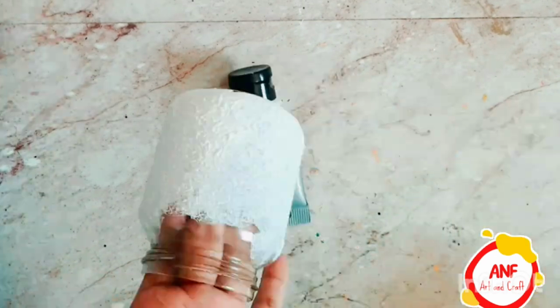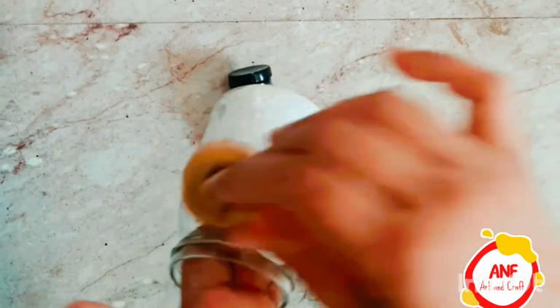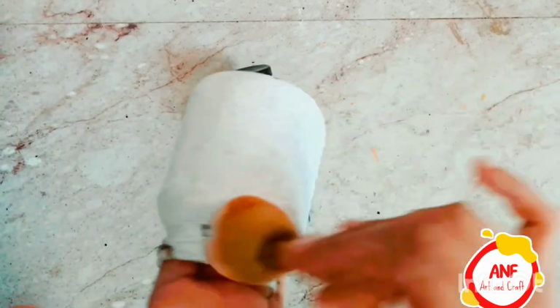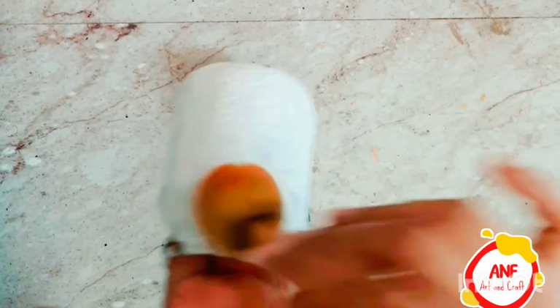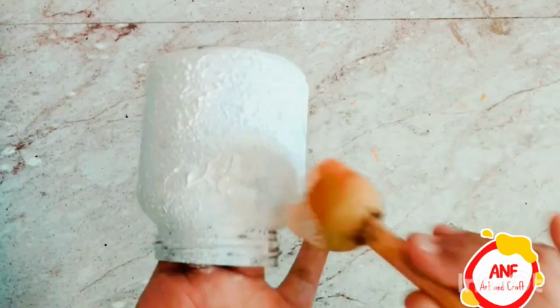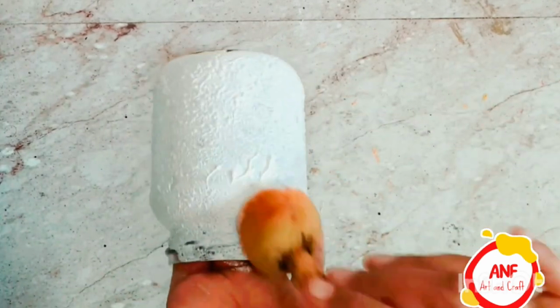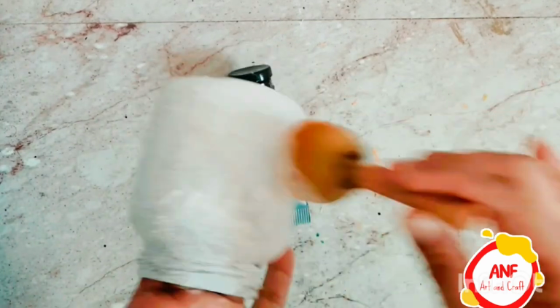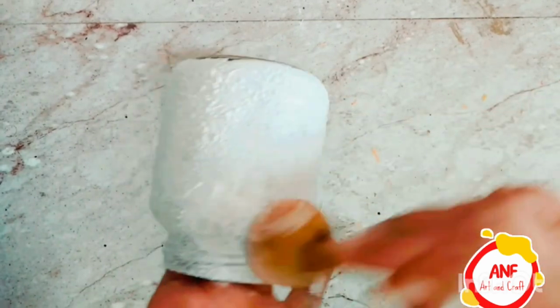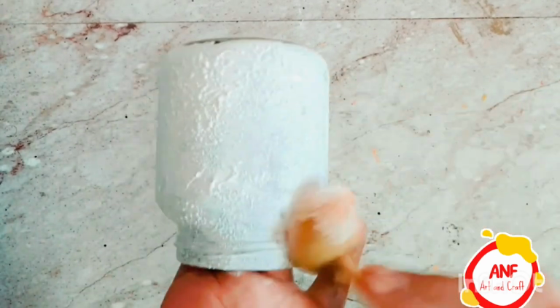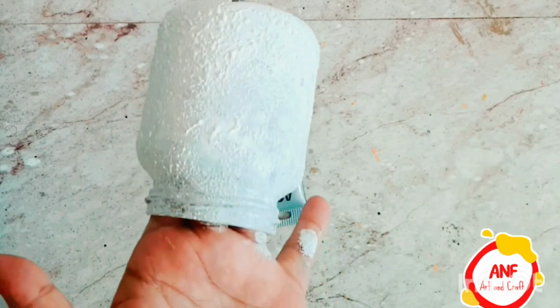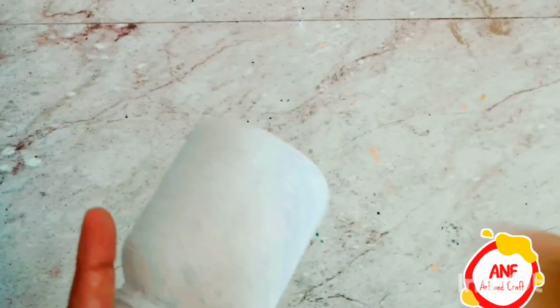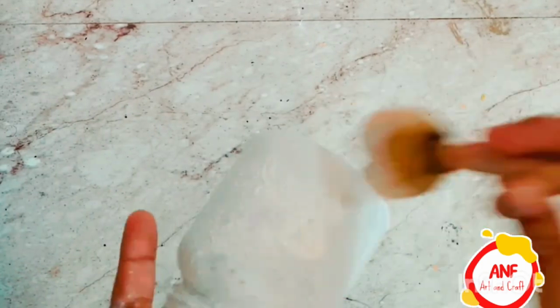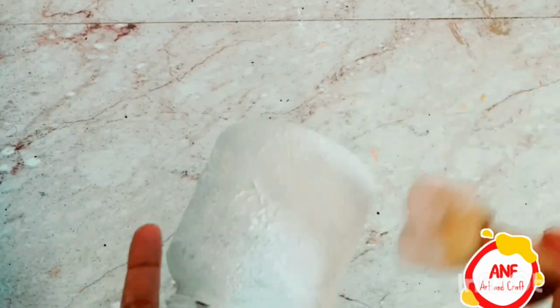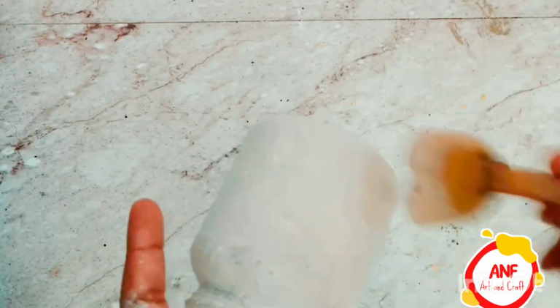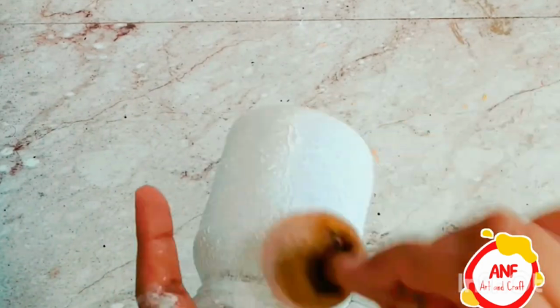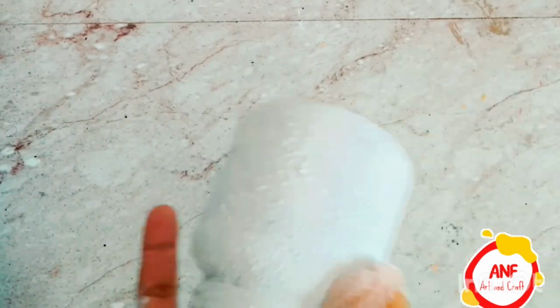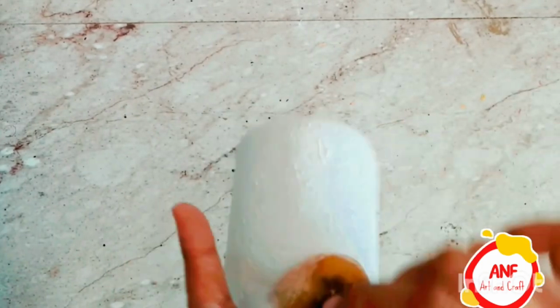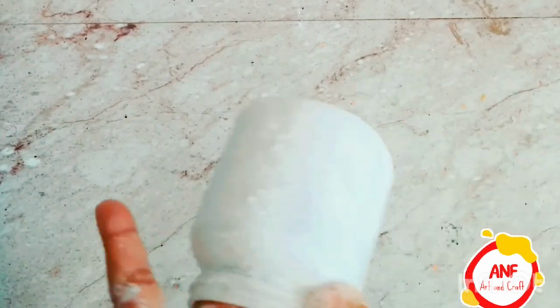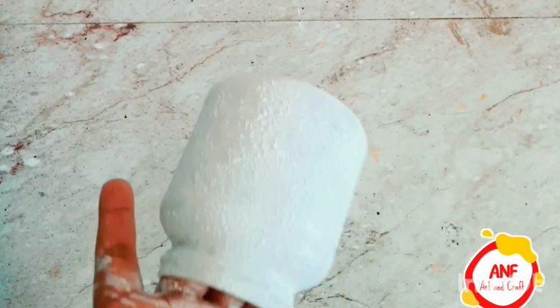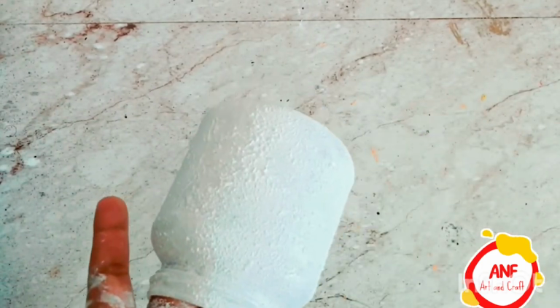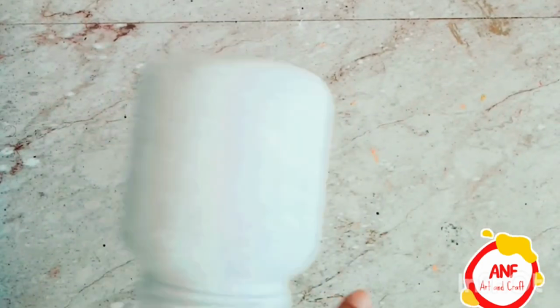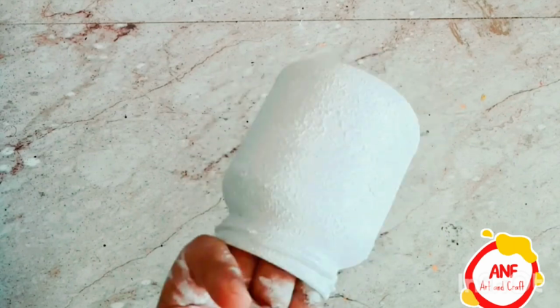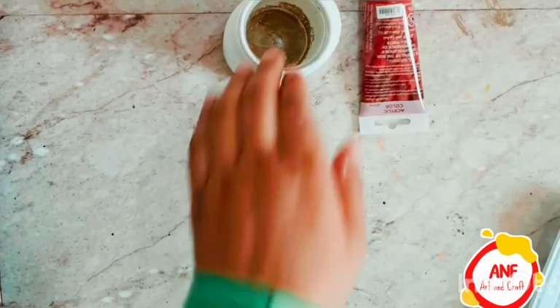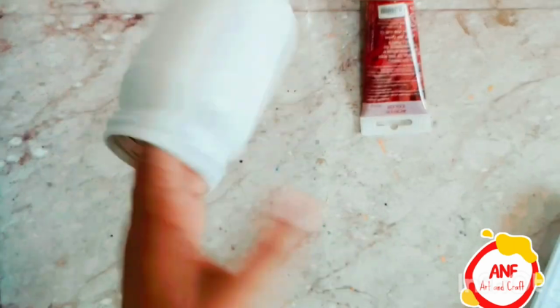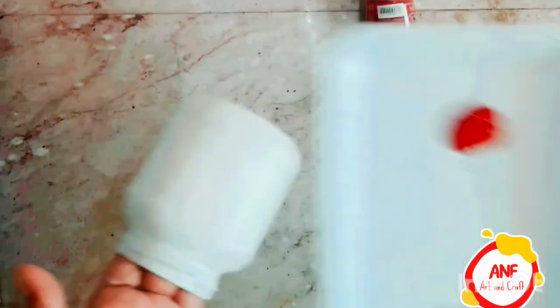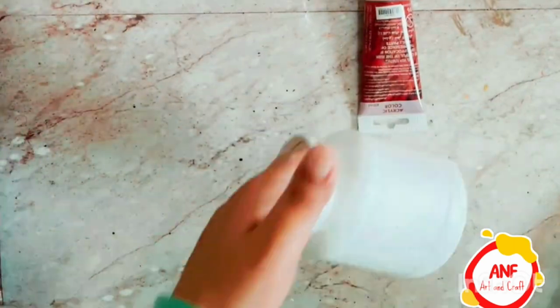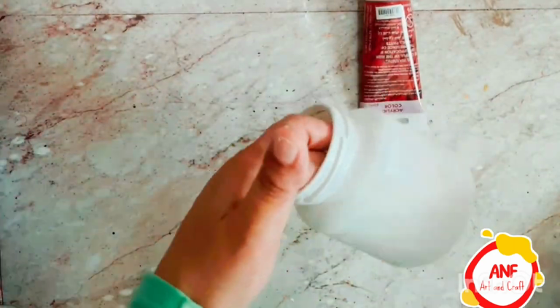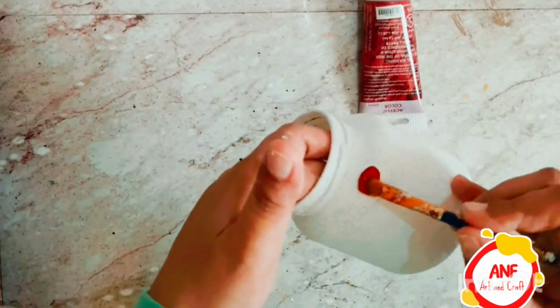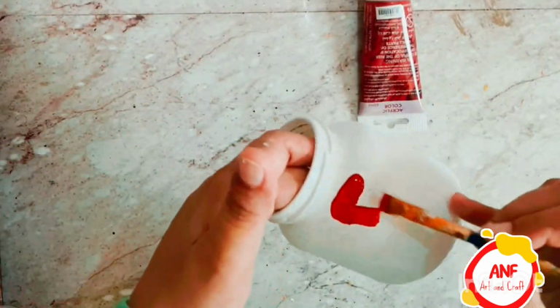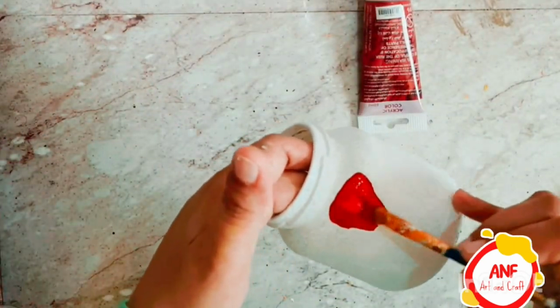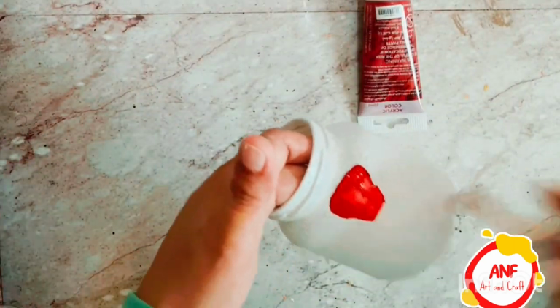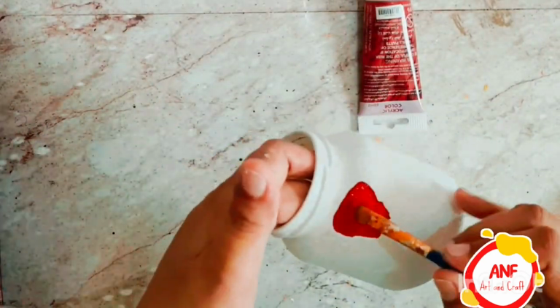Take a white acrylic paint and a sponge and gently paint it in dots. Then make a design of any shape and any color you want. Your design will be complete and a beautiful pot will be ready in which you can place your lovely flowers.